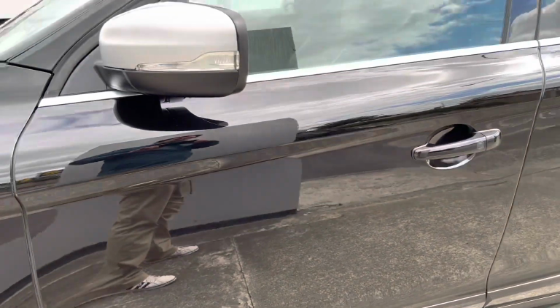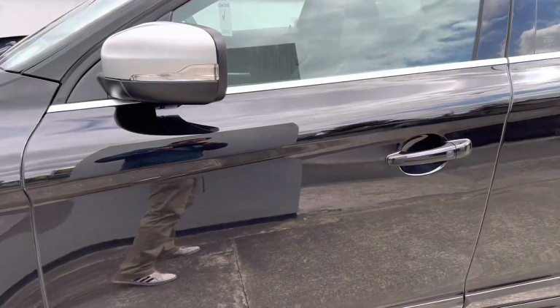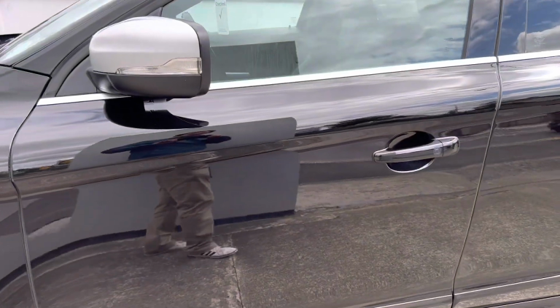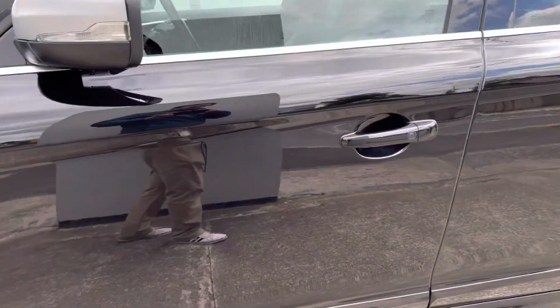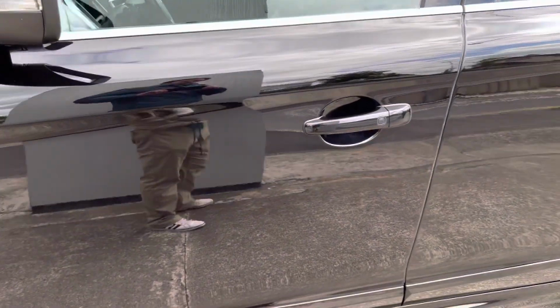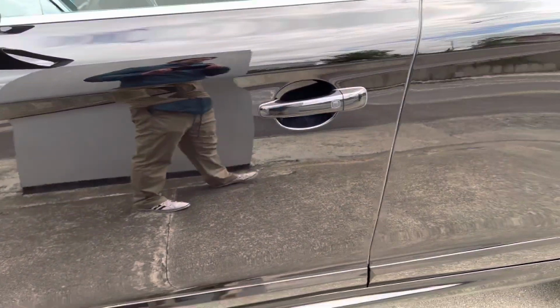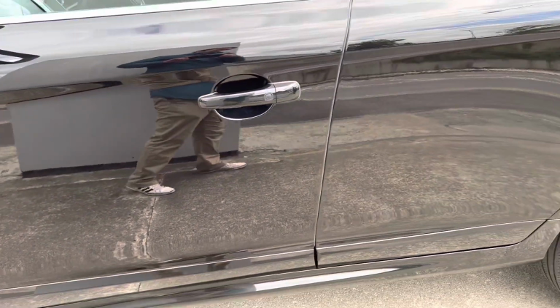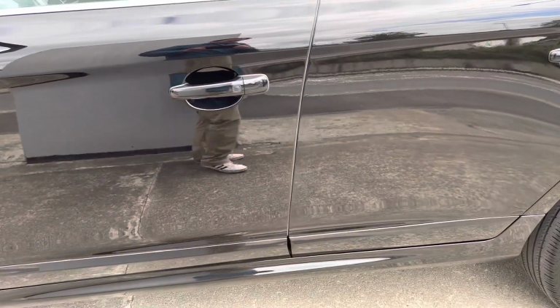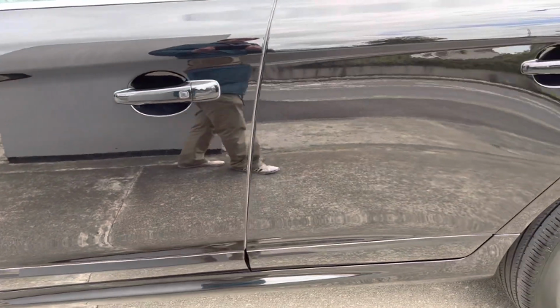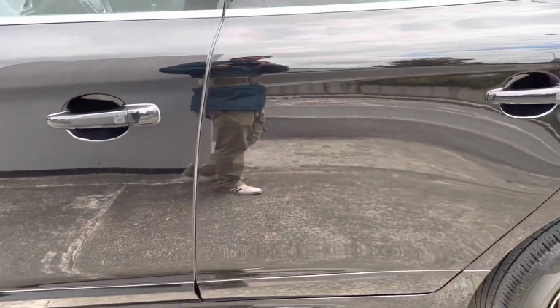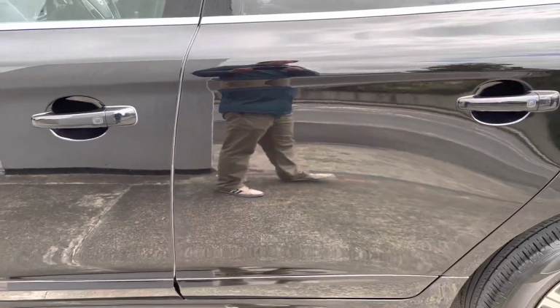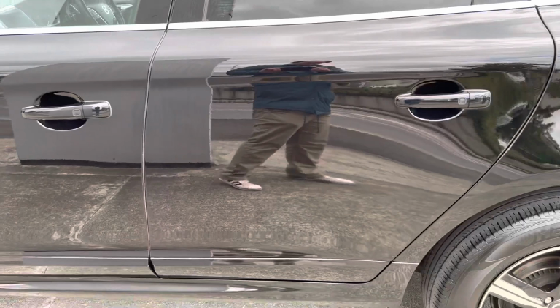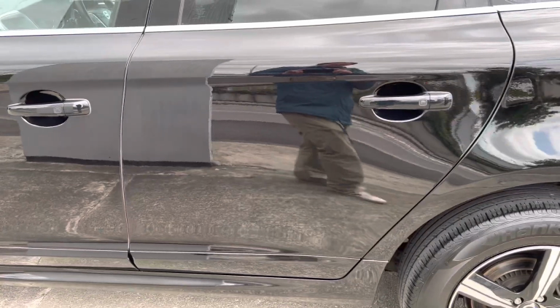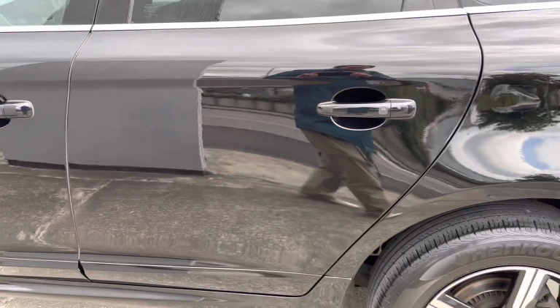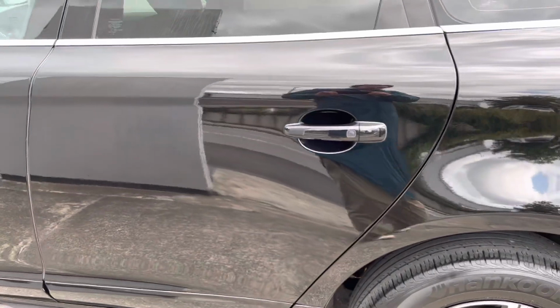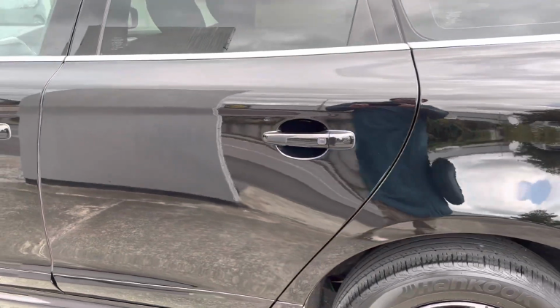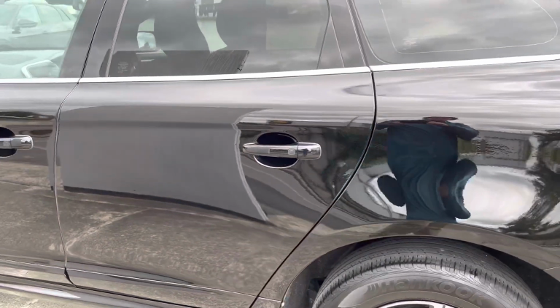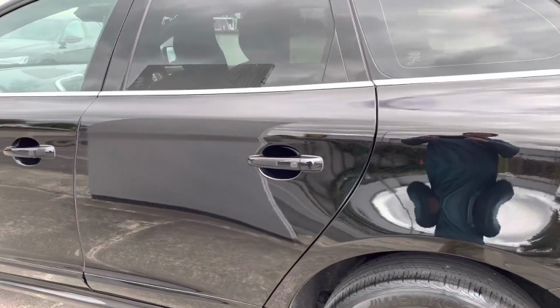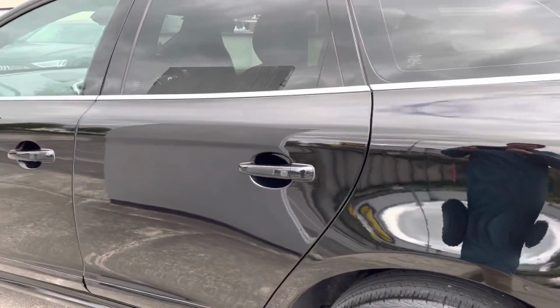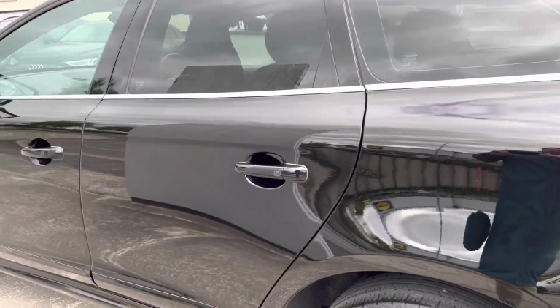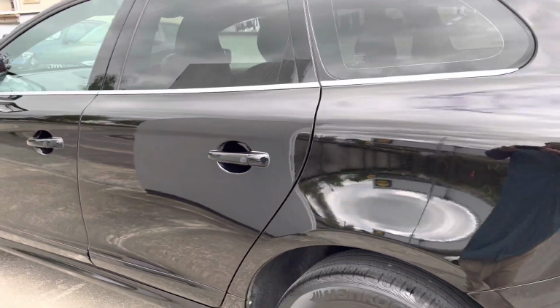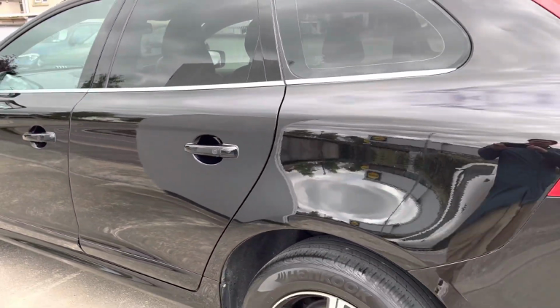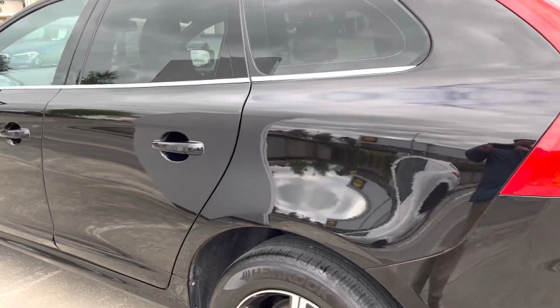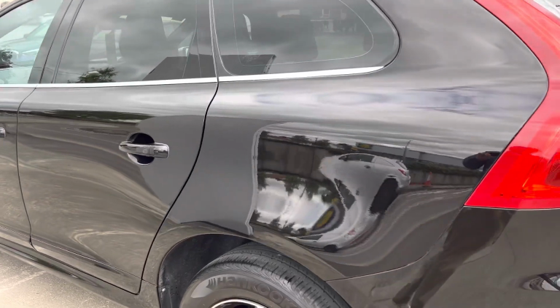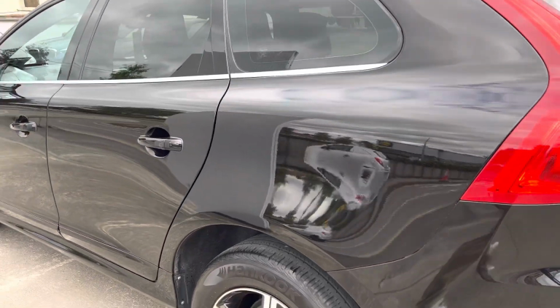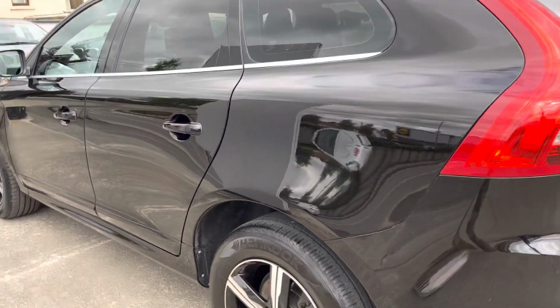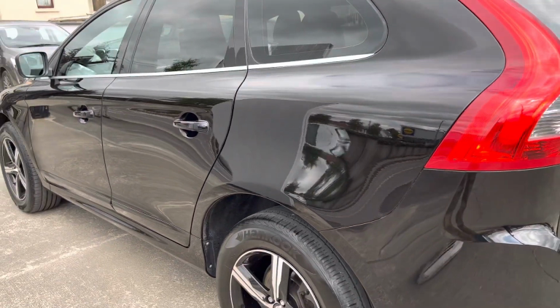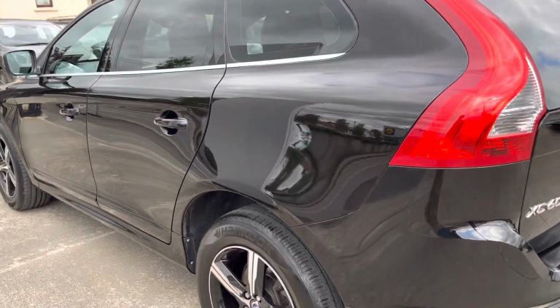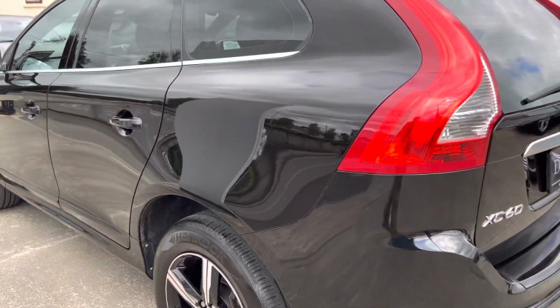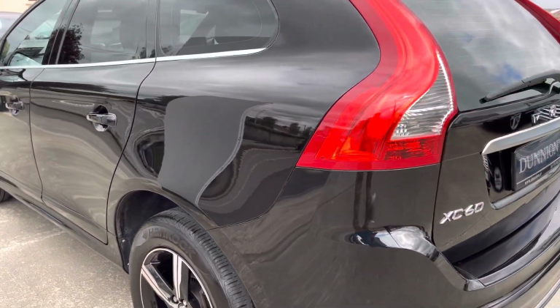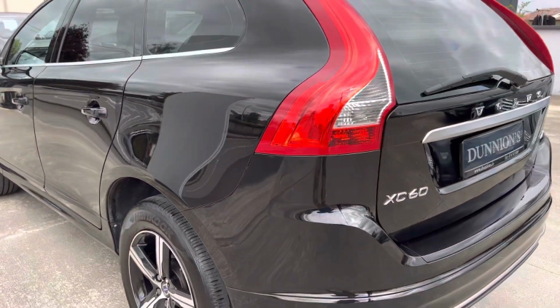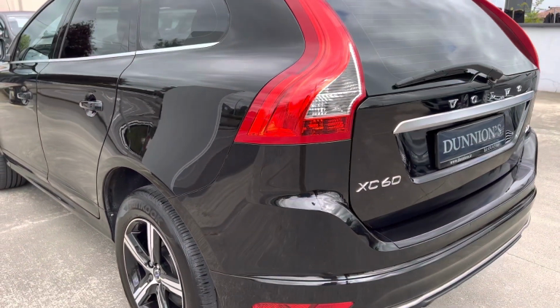She has the silver mirror caps in the R Design spec, and privacy glass to the rear. We have two keys and a car history check for the car as well.